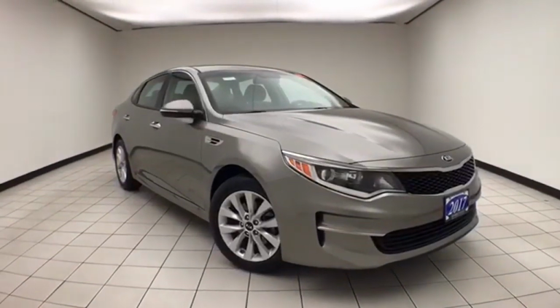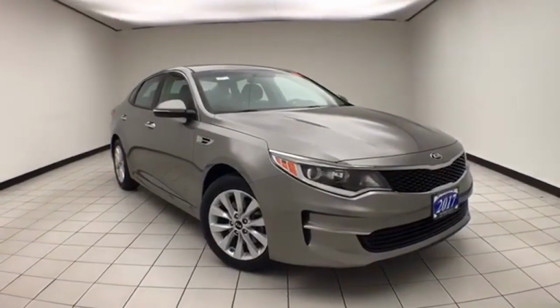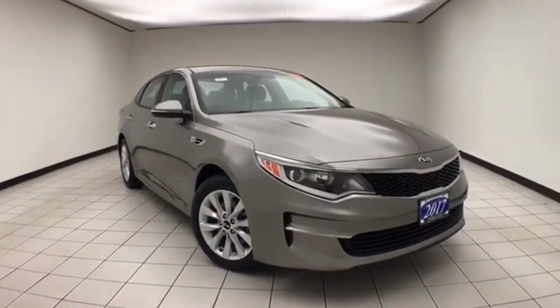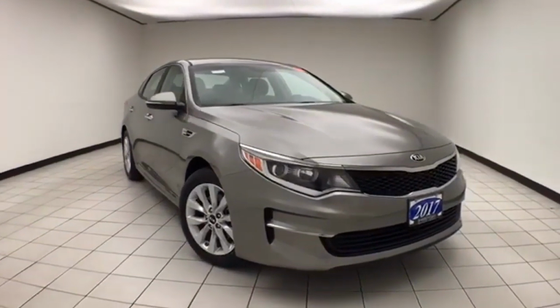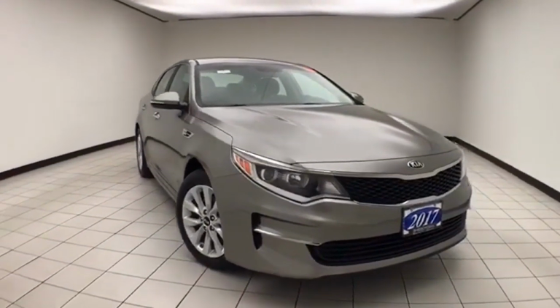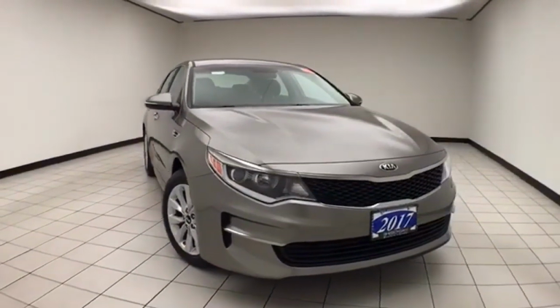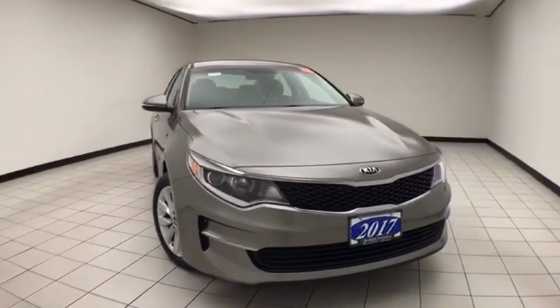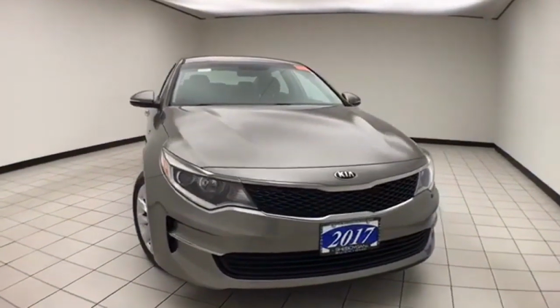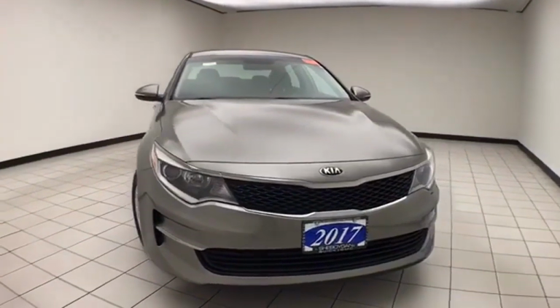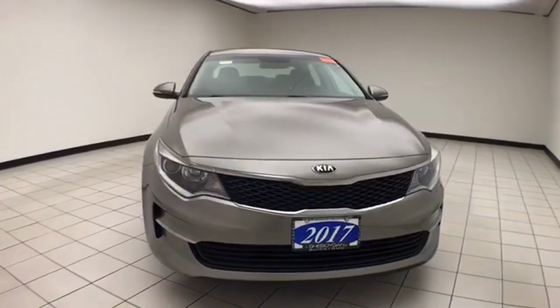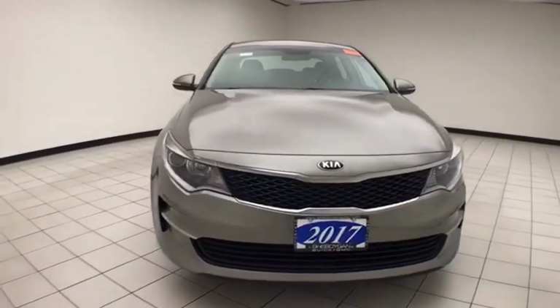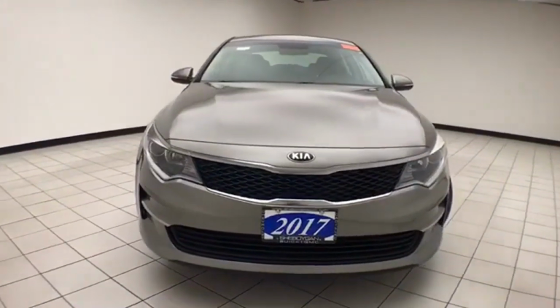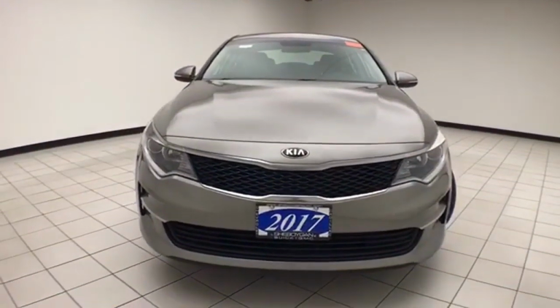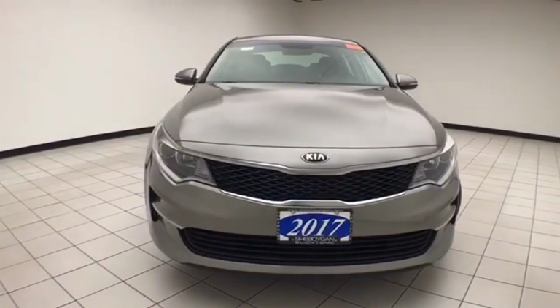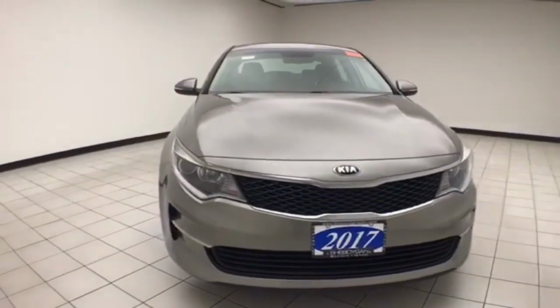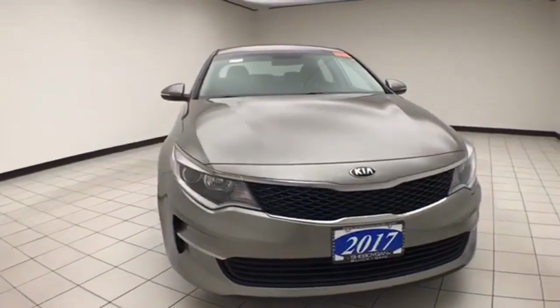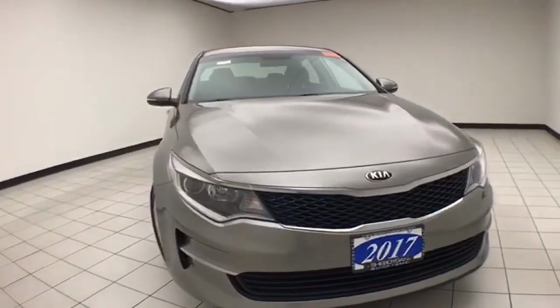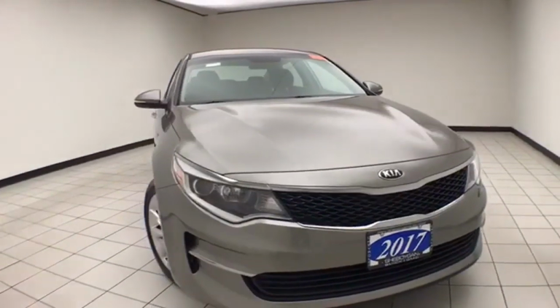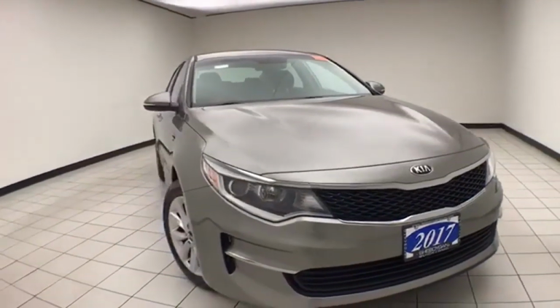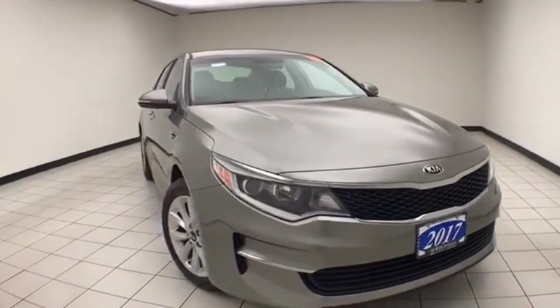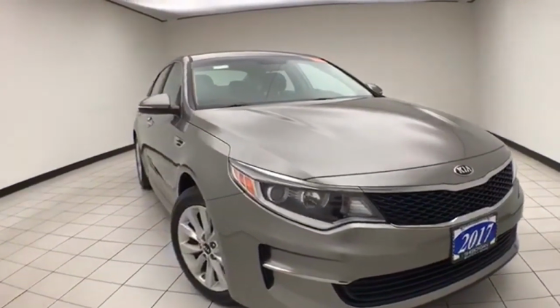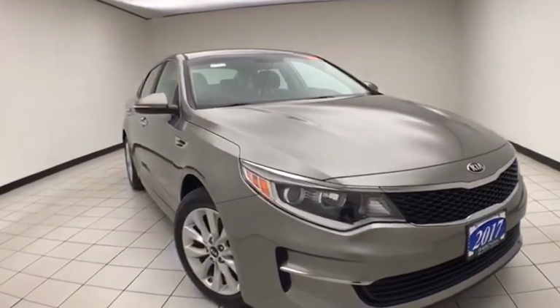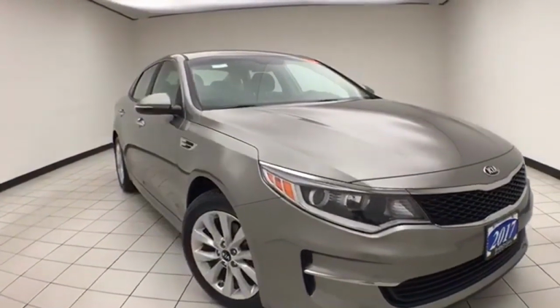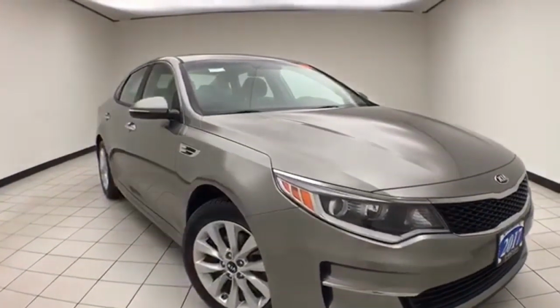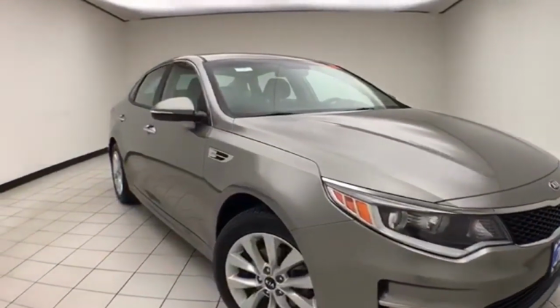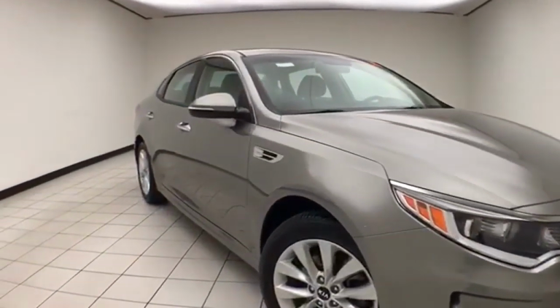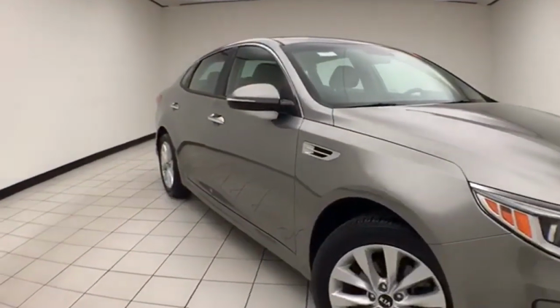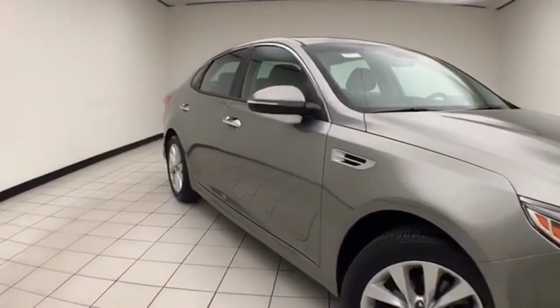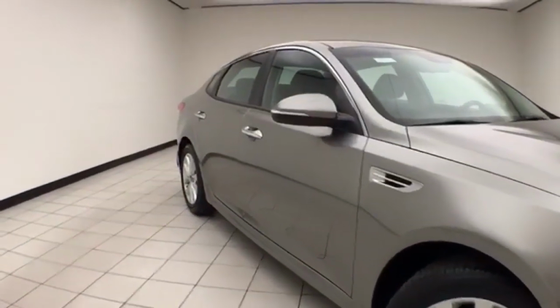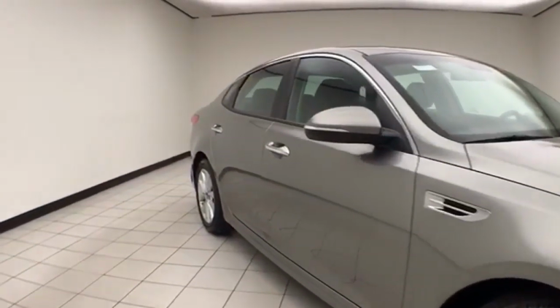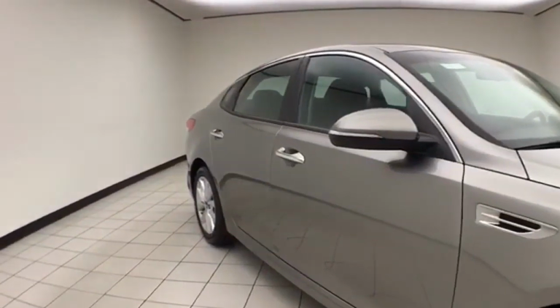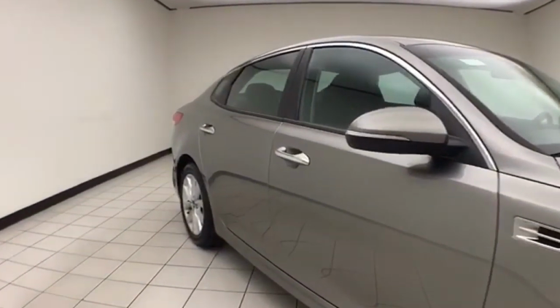Welcome to Sheboygan Chevrolet Whistler Center. Today's special is a 2017 Kia Optima LX, stock number X958XA. 59,000 miles on this local trade. Comes to us with a clean AutoCheck history report.